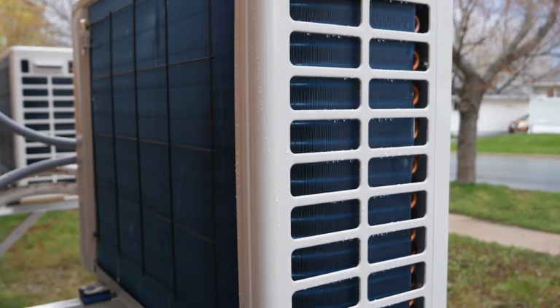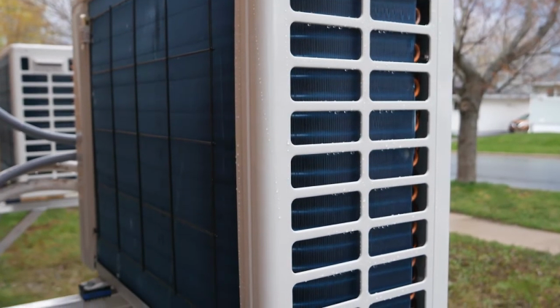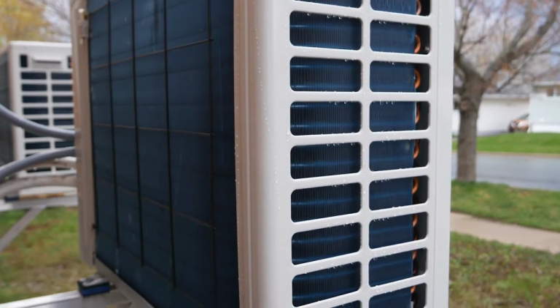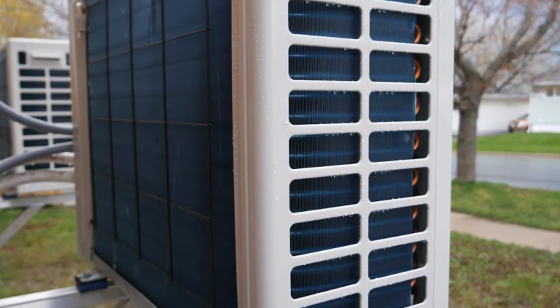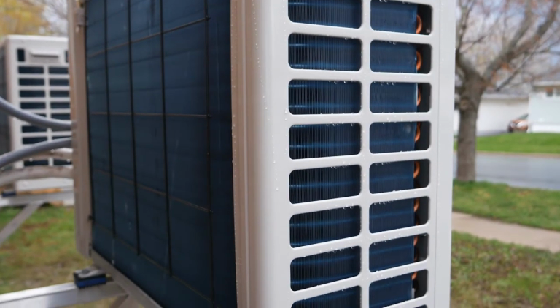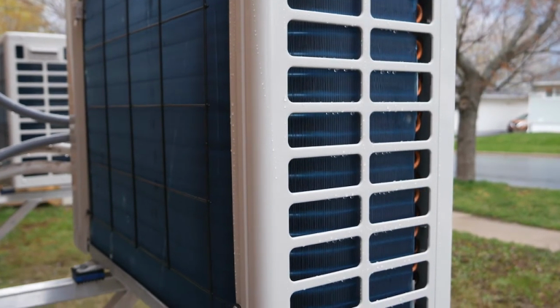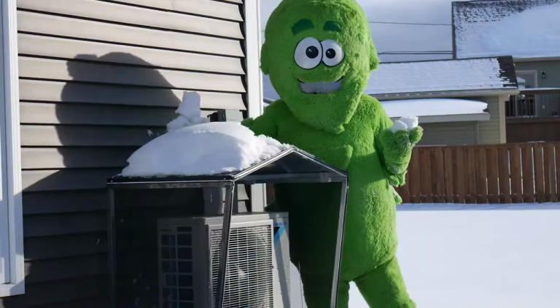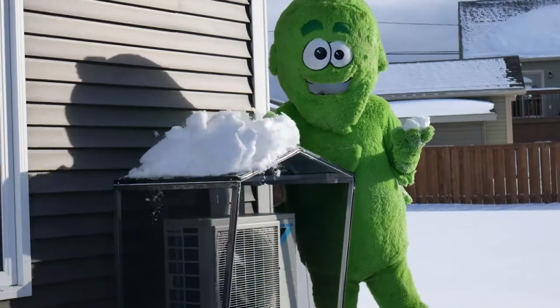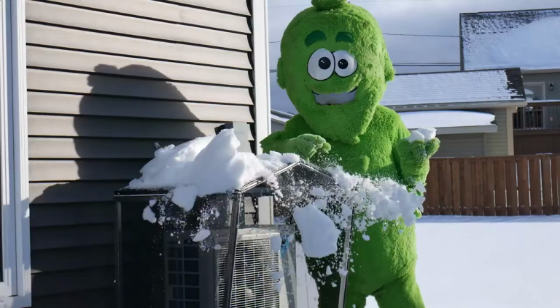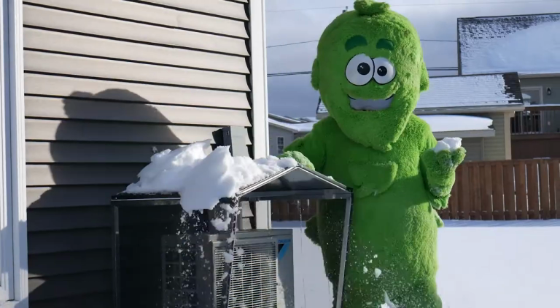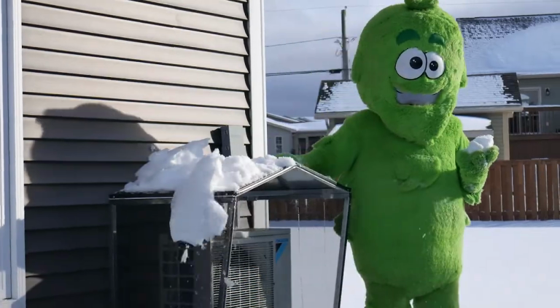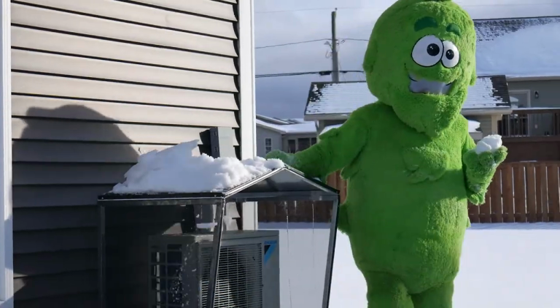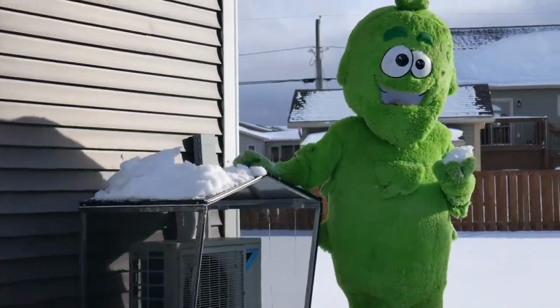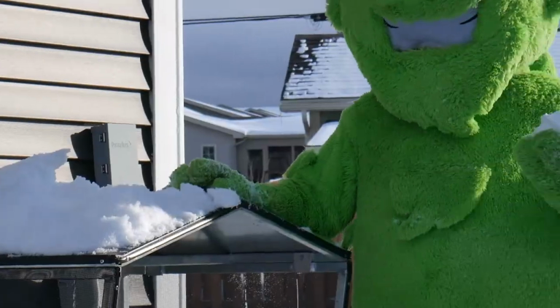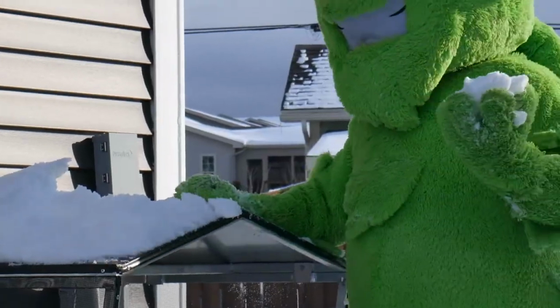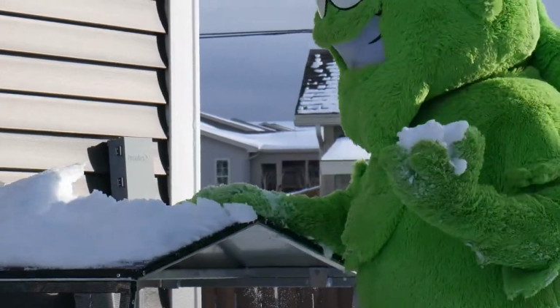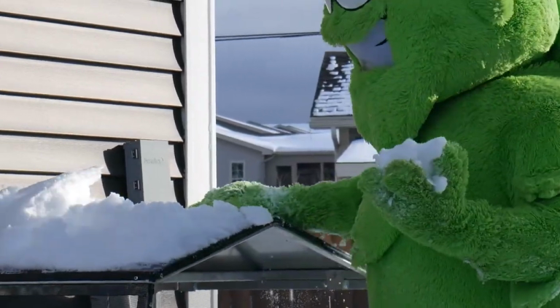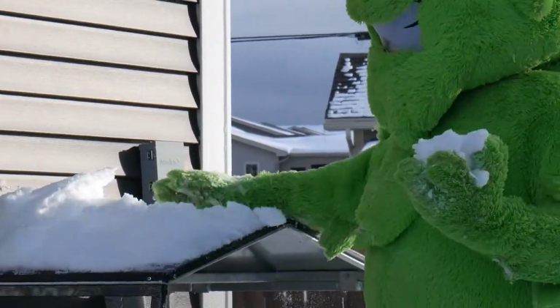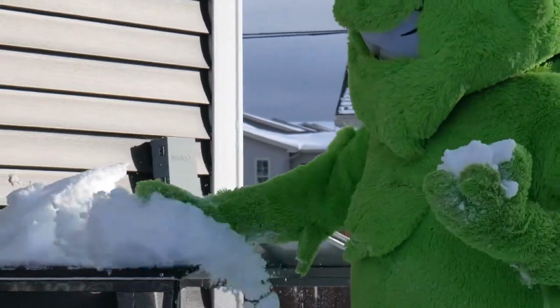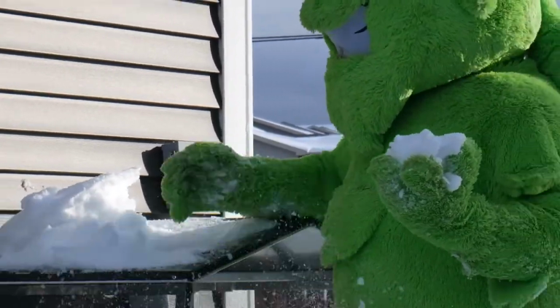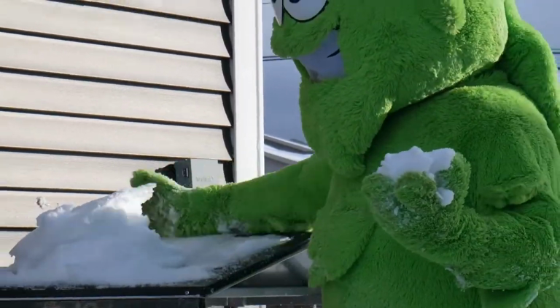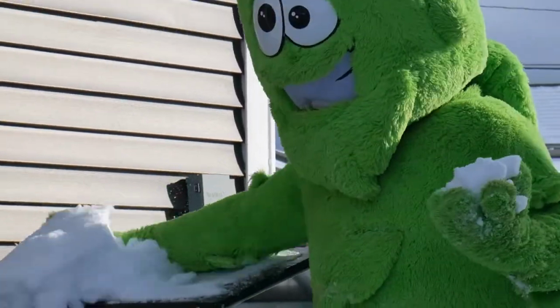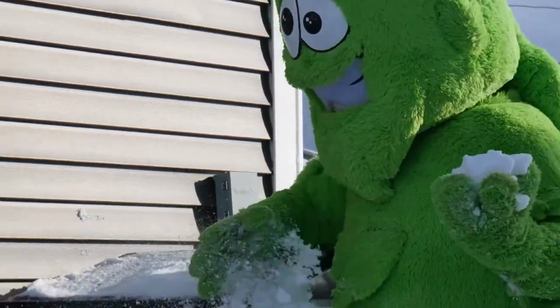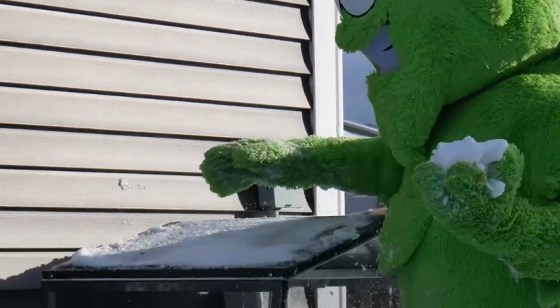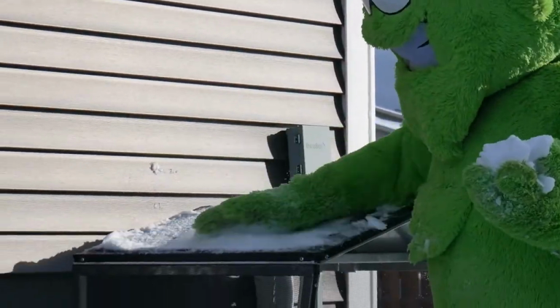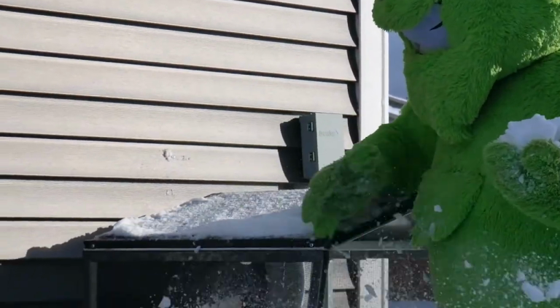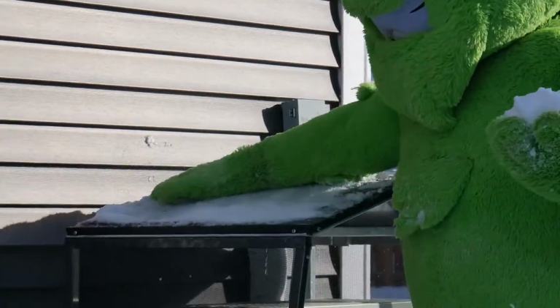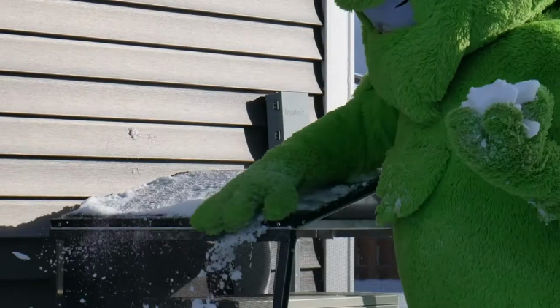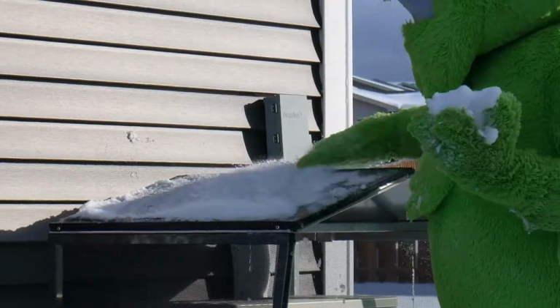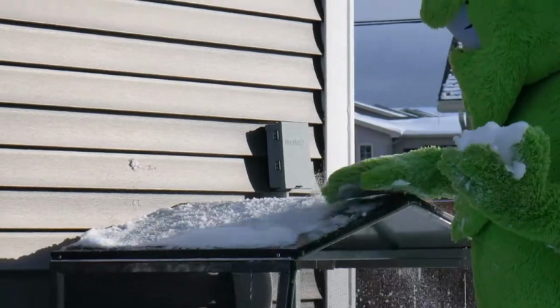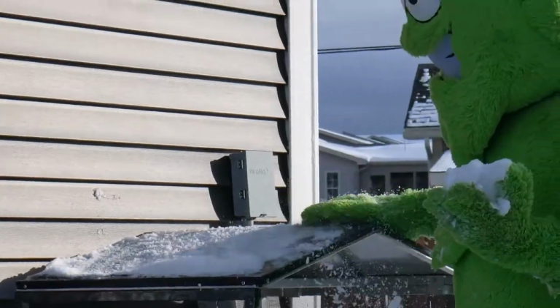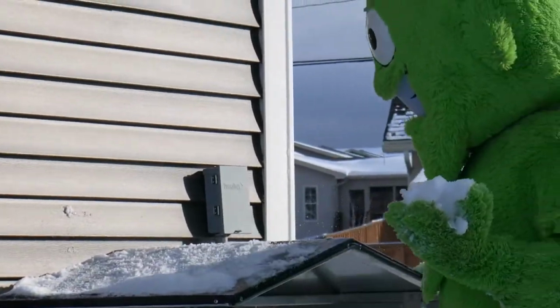Especially in the wintertime, if you see ice and frost buildup, that's completely normal. Don't chip or try to remove that ice — it could damage the coils and void your warranty.